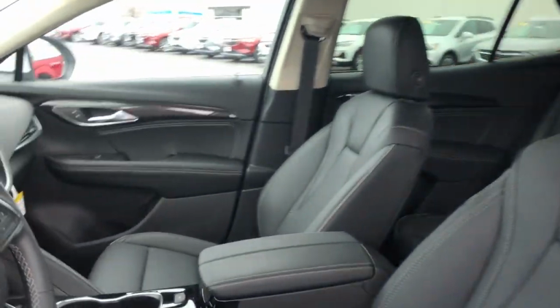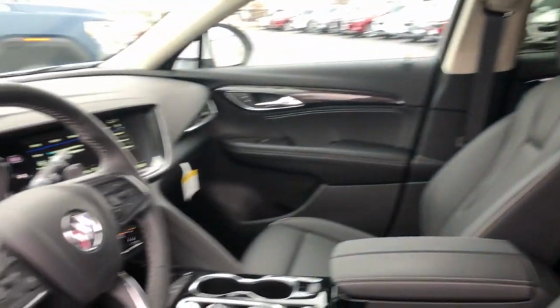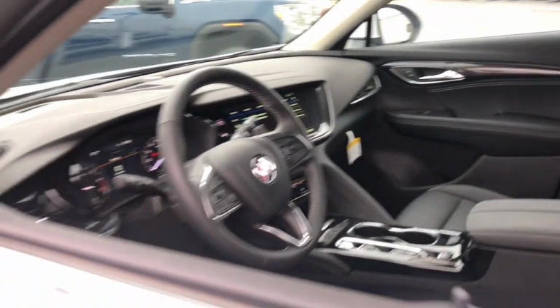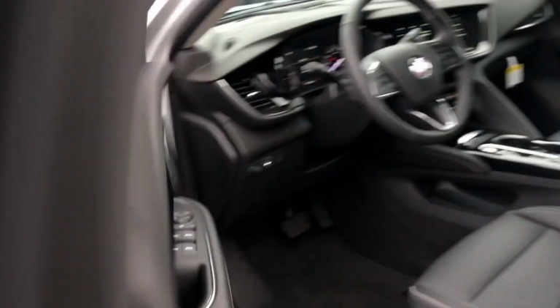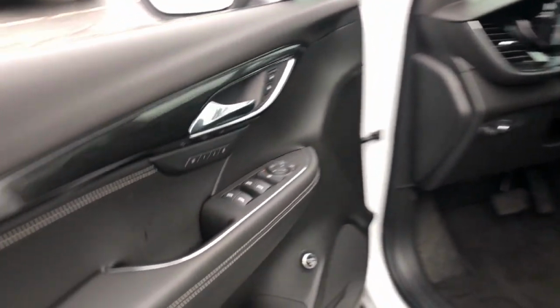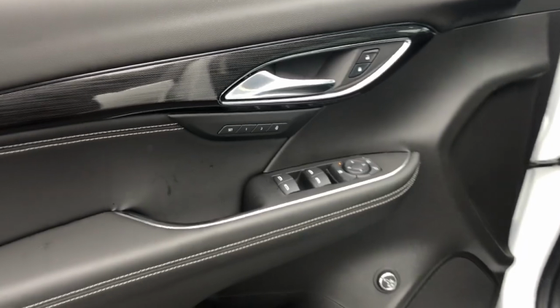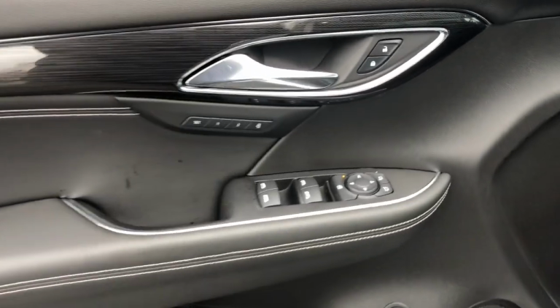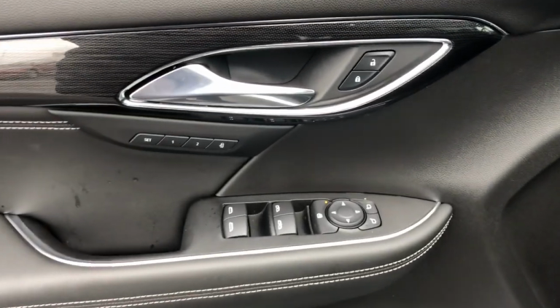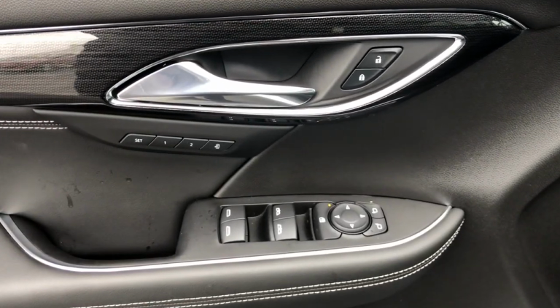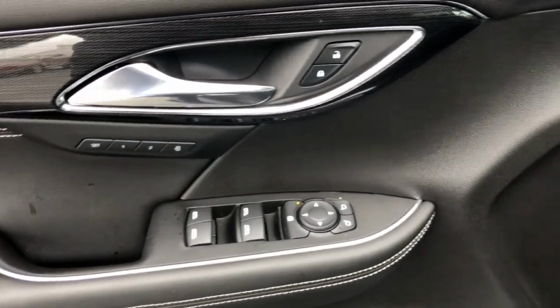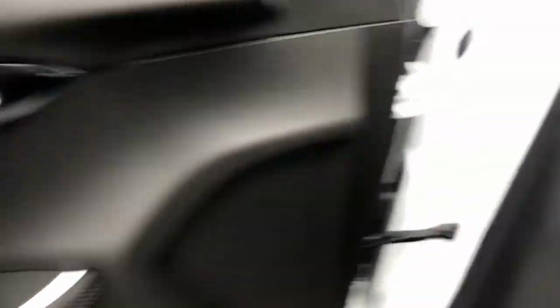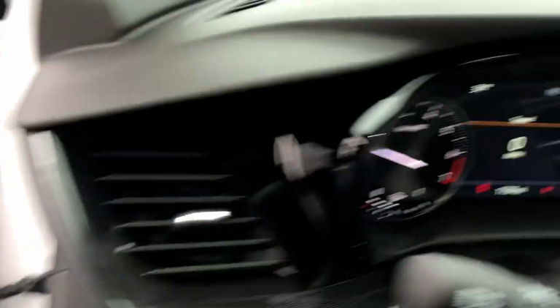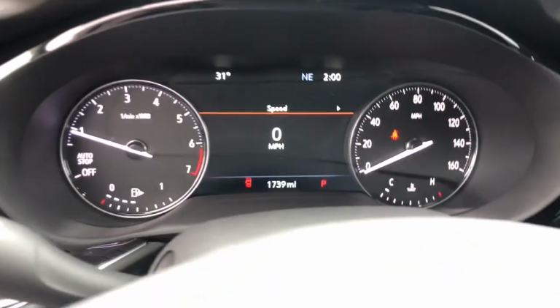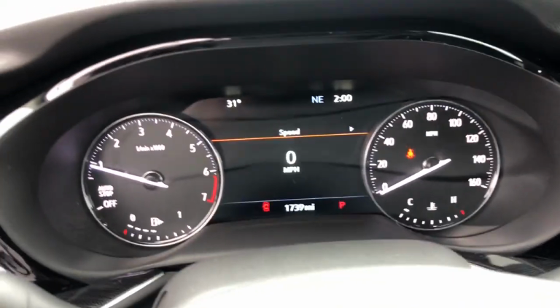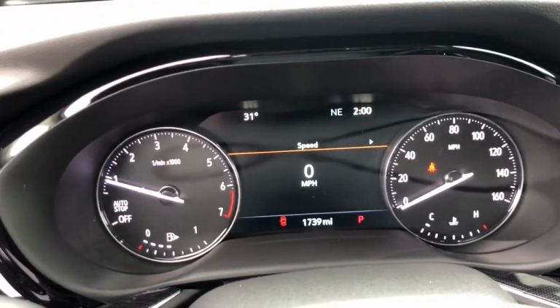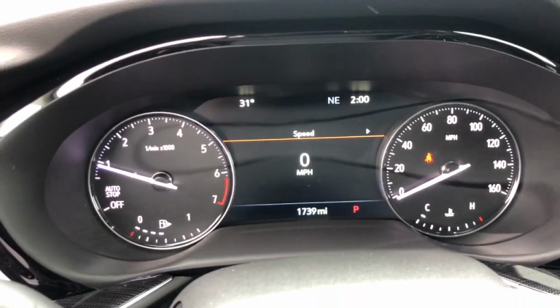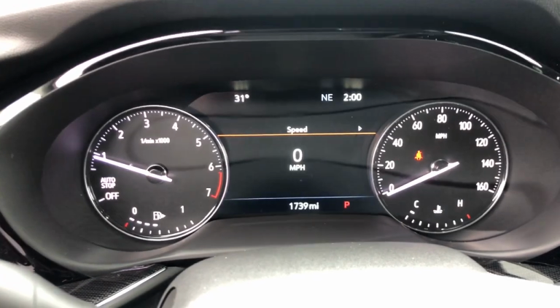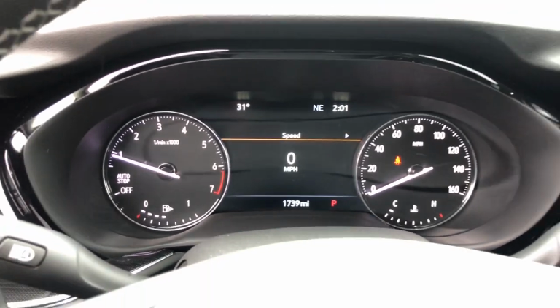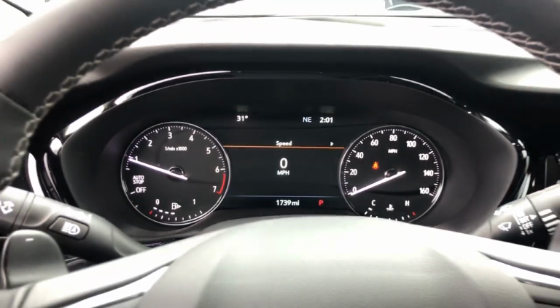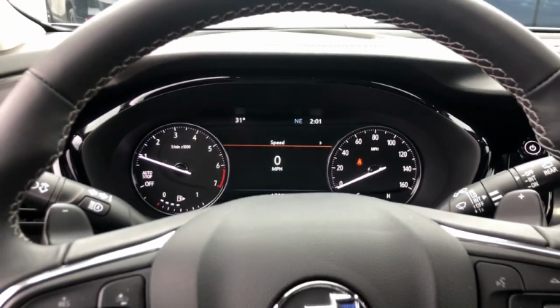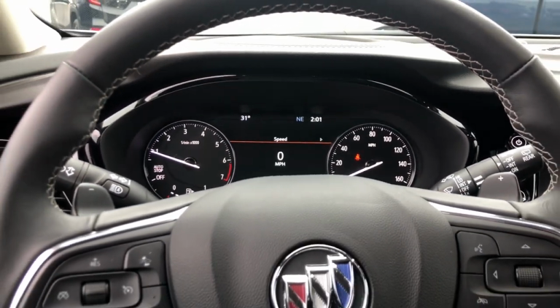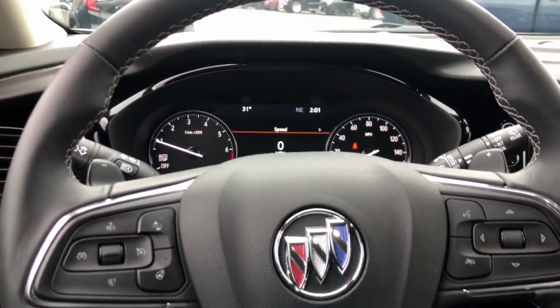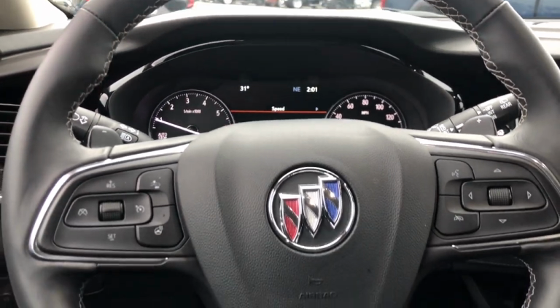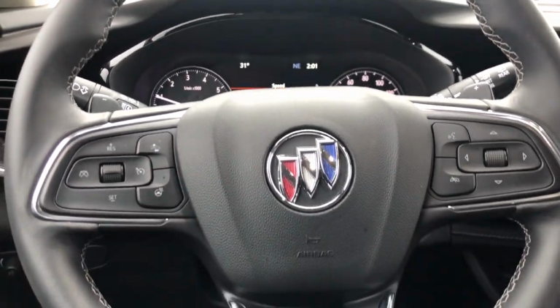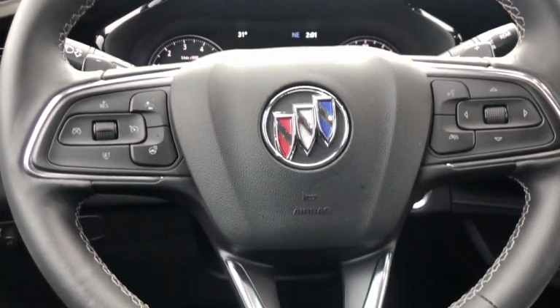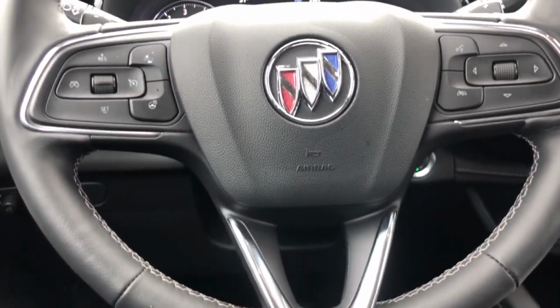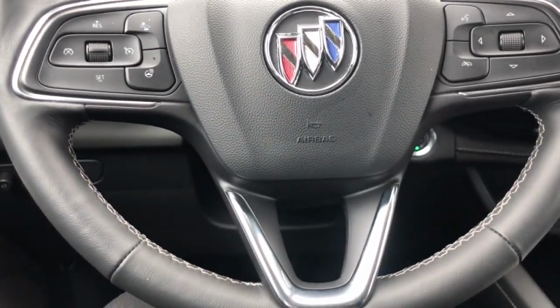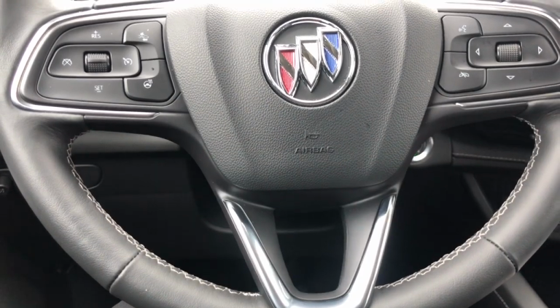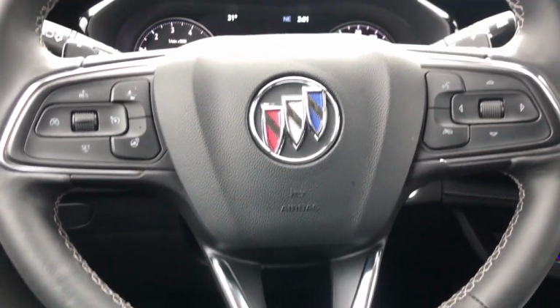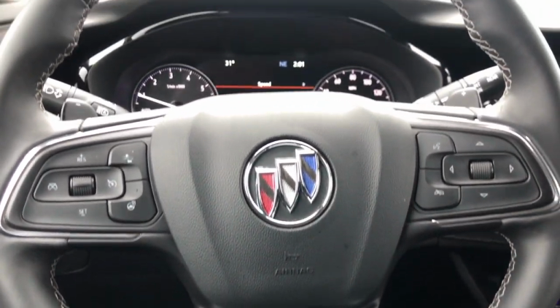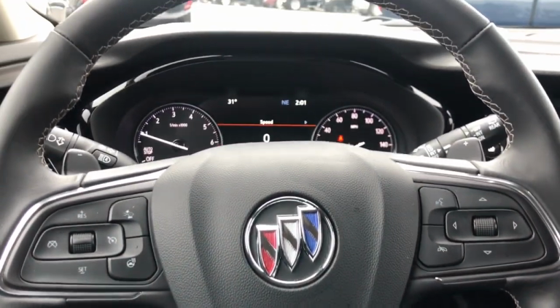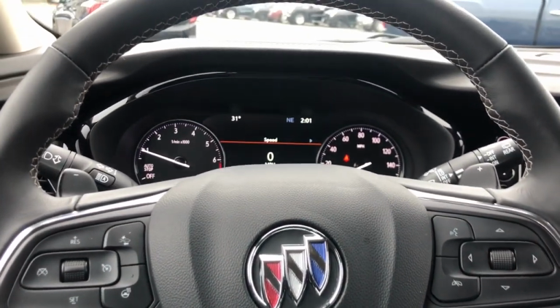These are just some of the great options this vehicle comes with: hands-free liftgate, keyless entry, heated mirrors, four-cylinder engine, lane-keeping assist, power liftgate, backup camera, keyless start, power passenger seat.